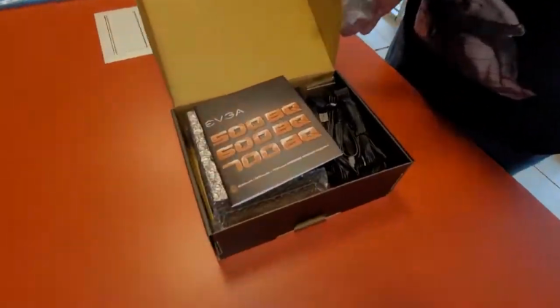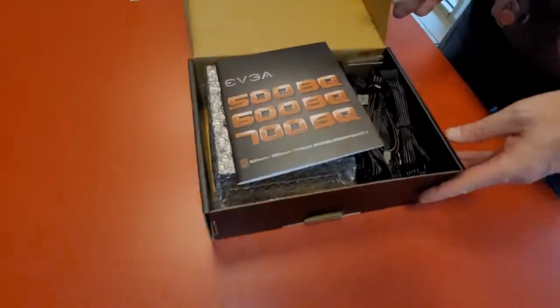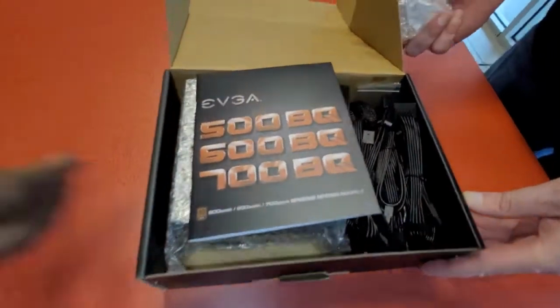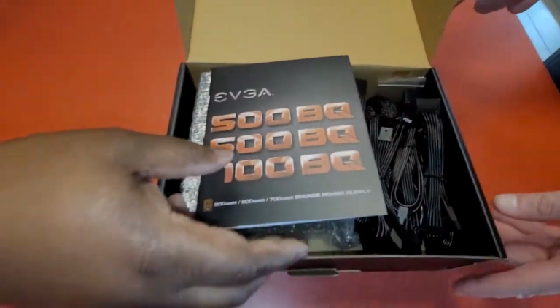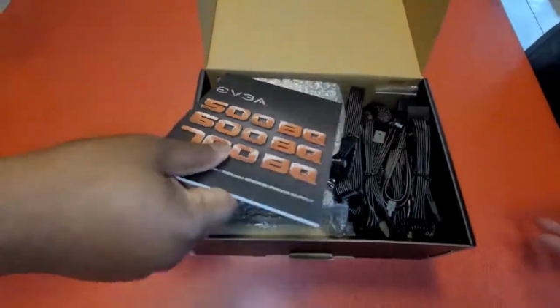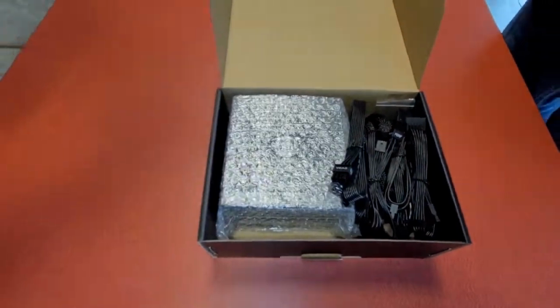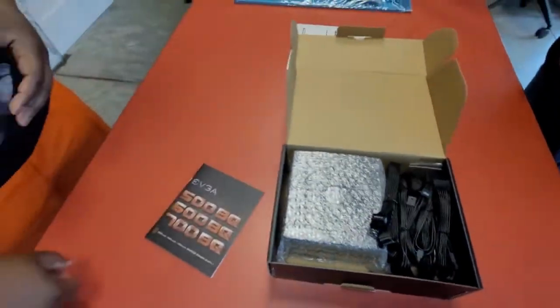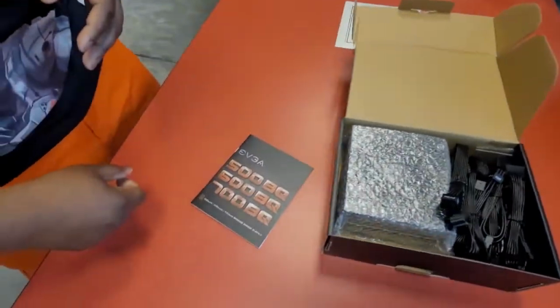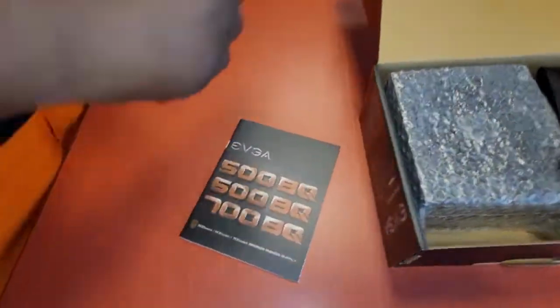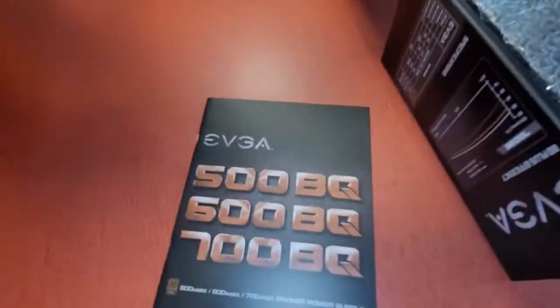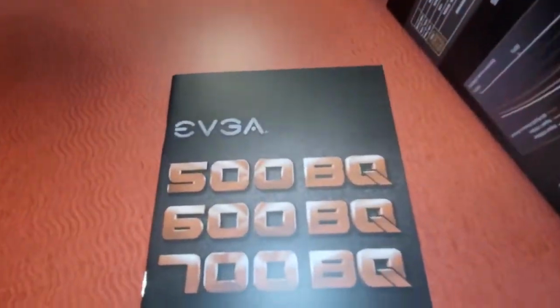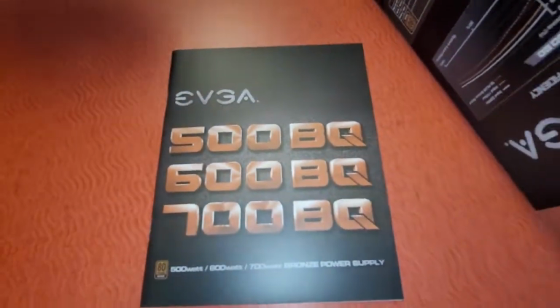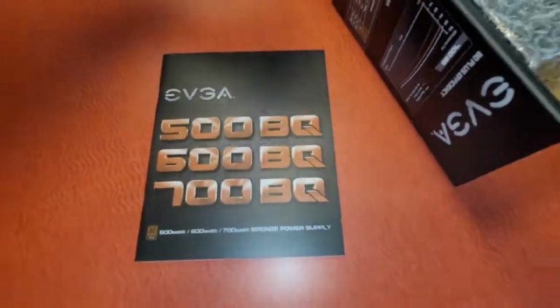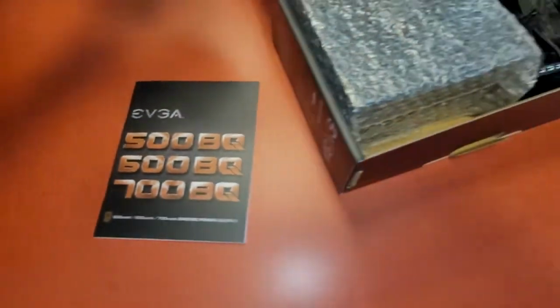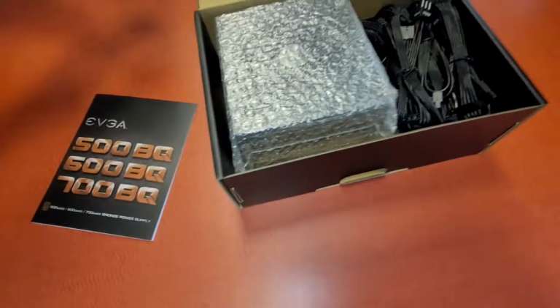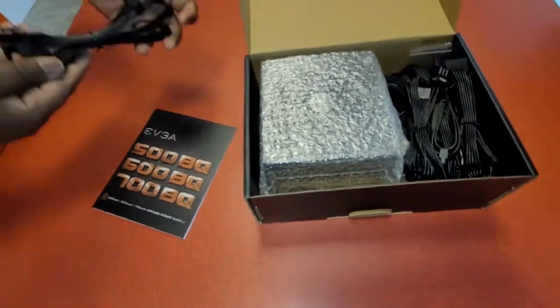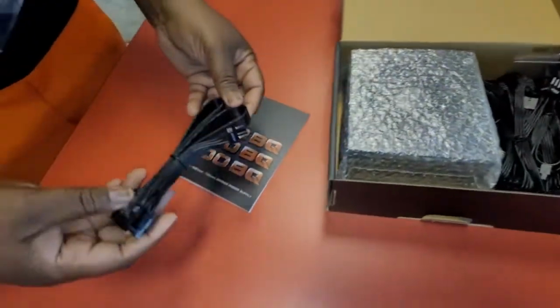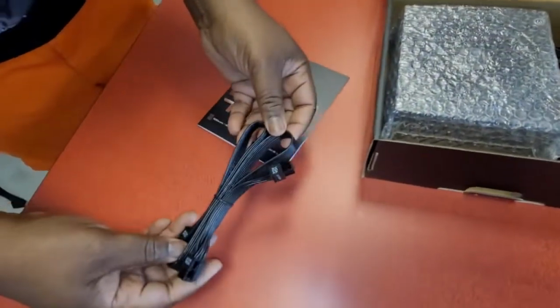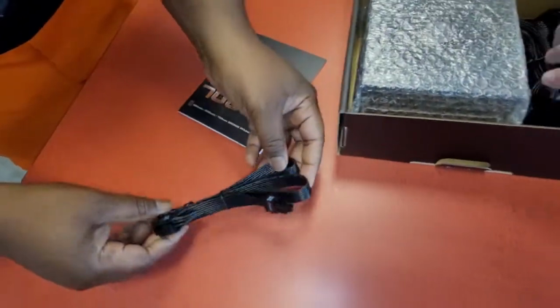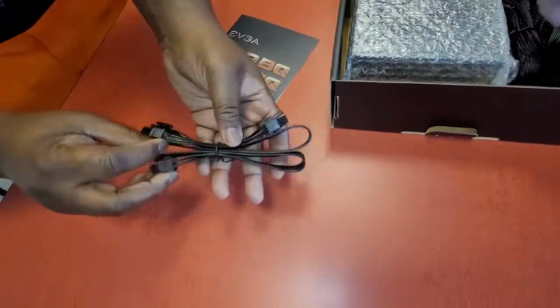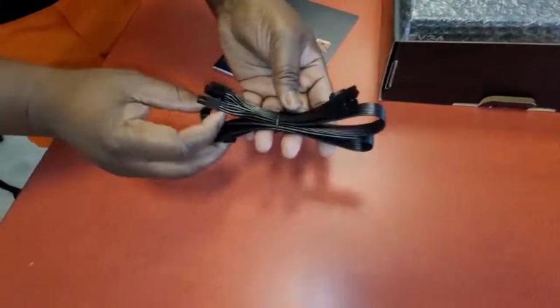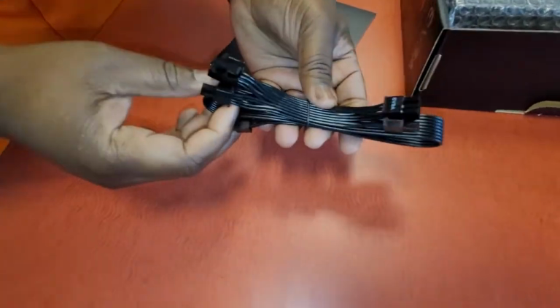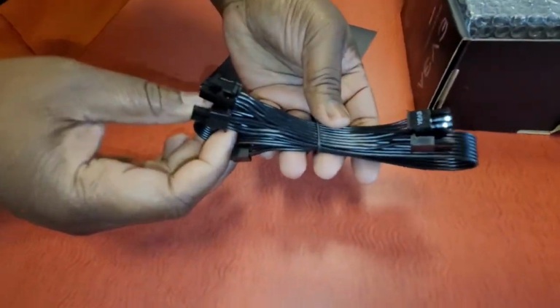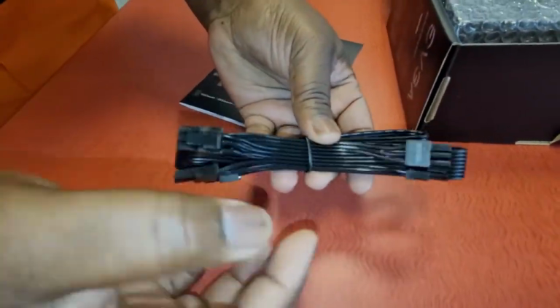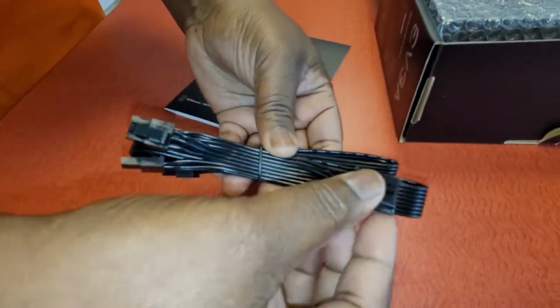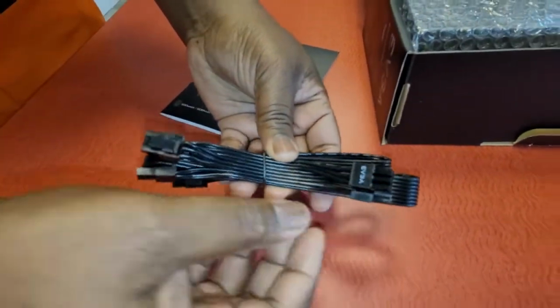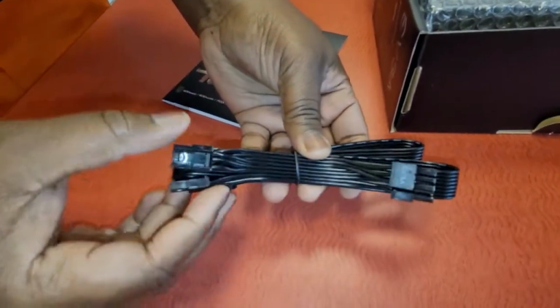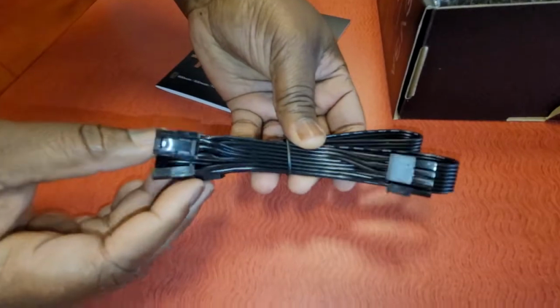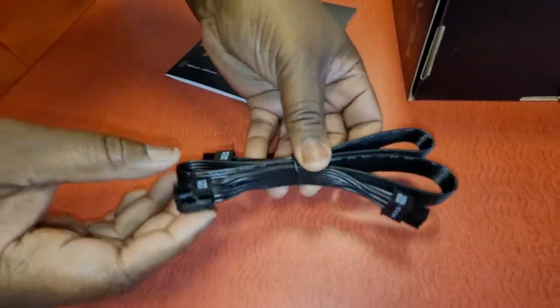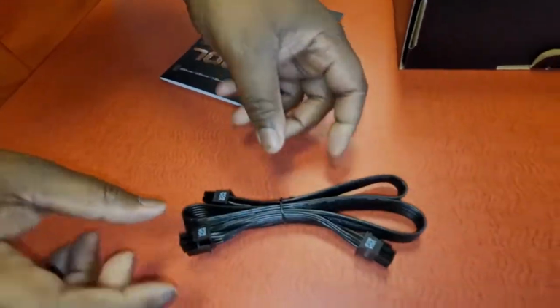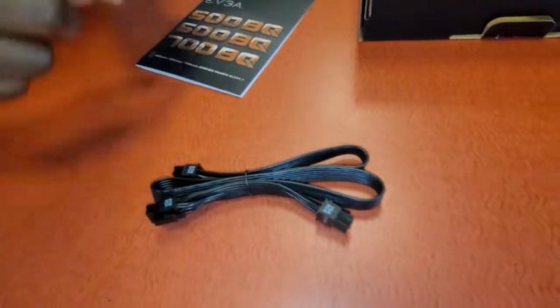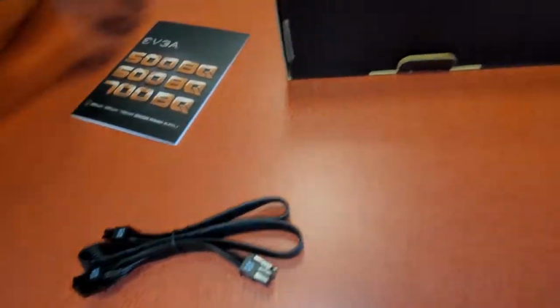All right, so what we got here? We got our manual. We got all of our cables right here. These are your power cables for the actual graphics card.